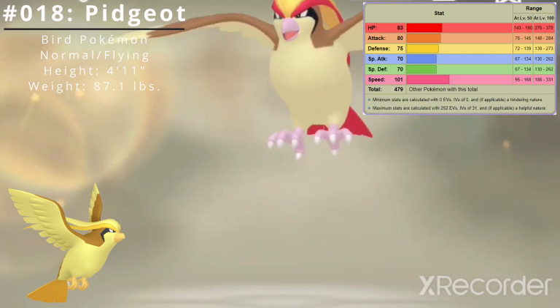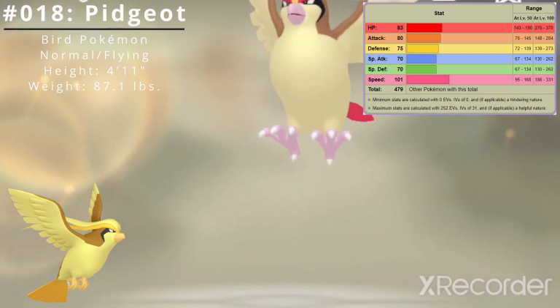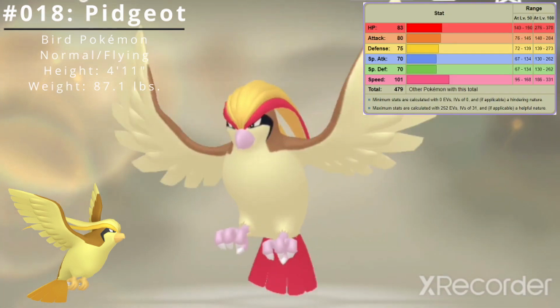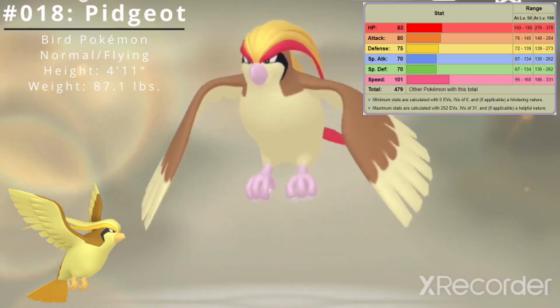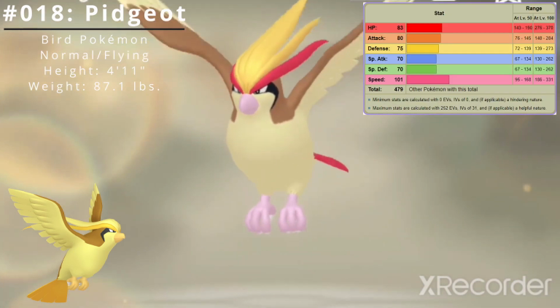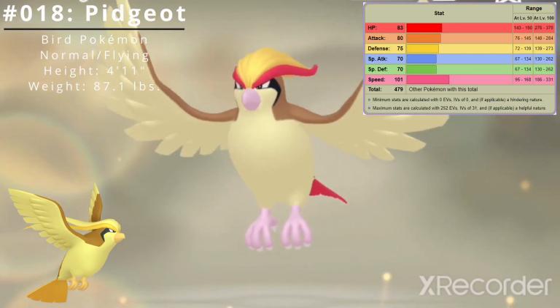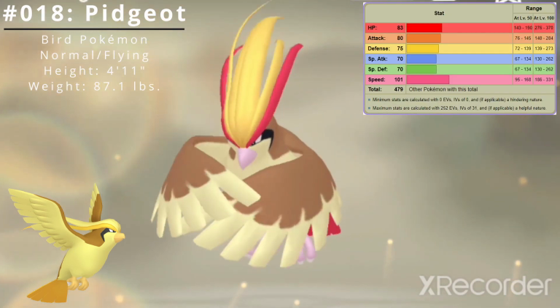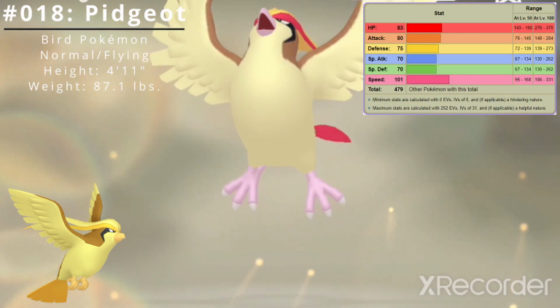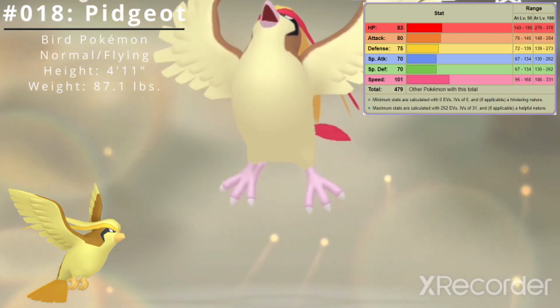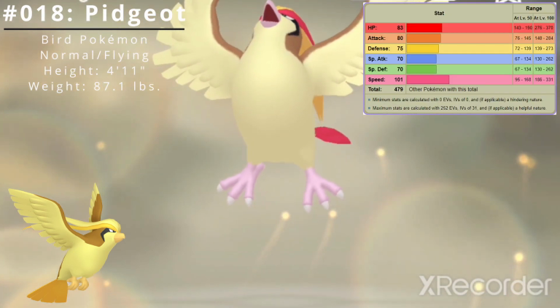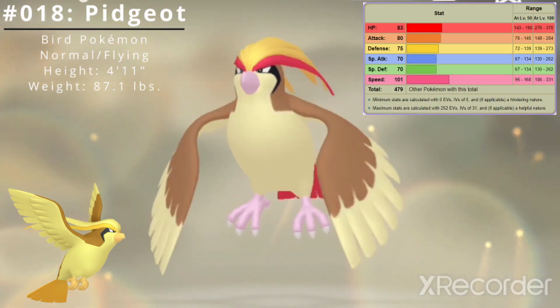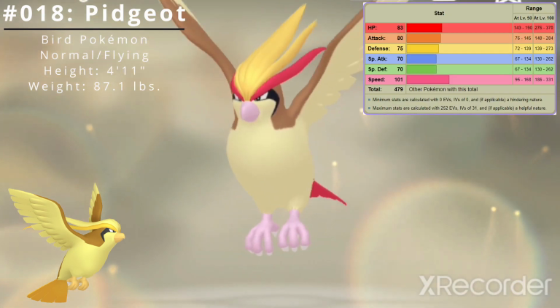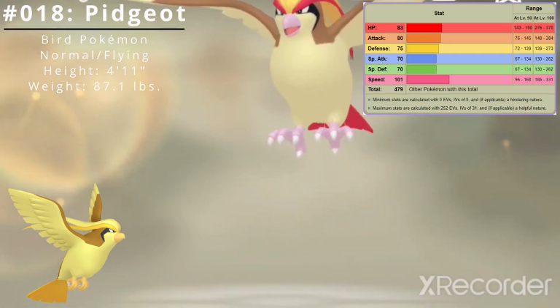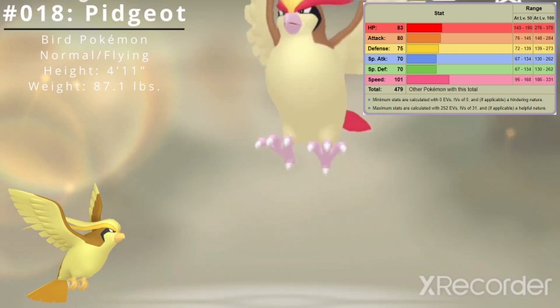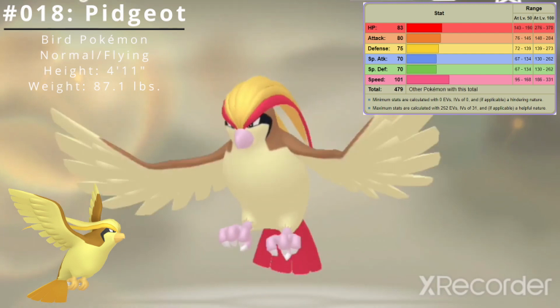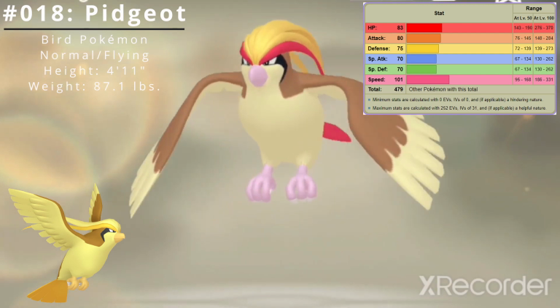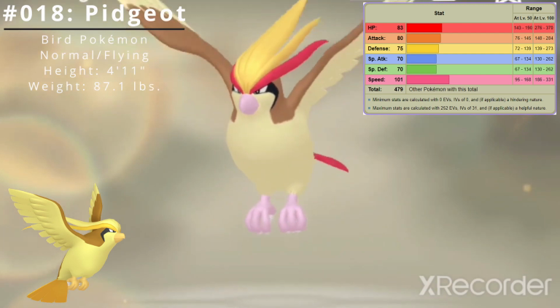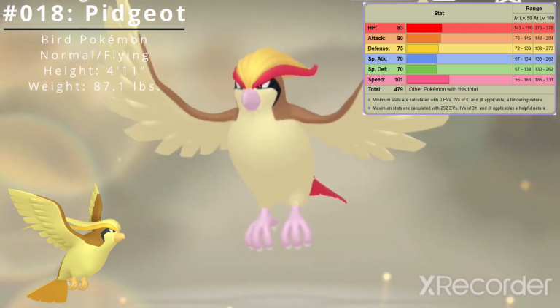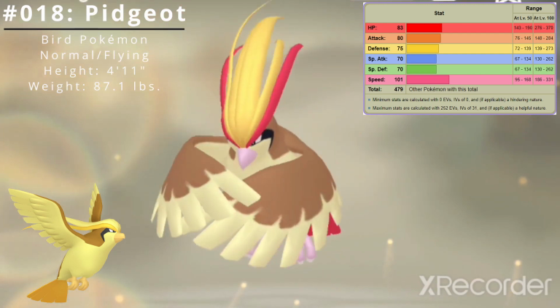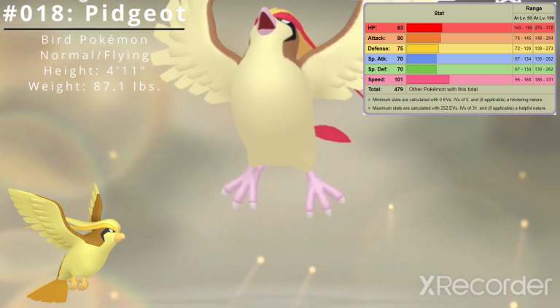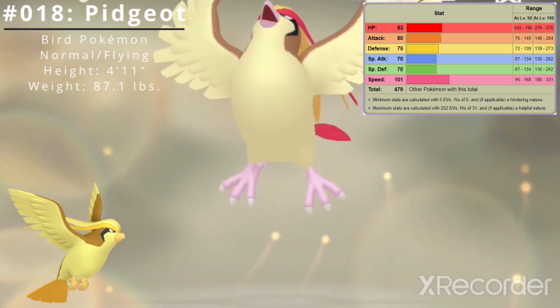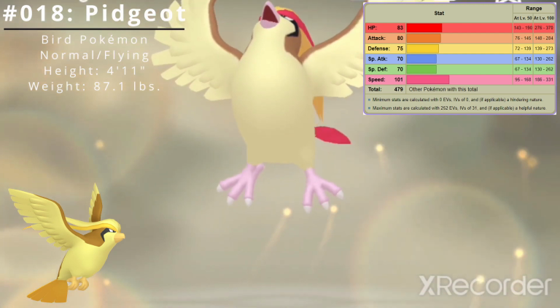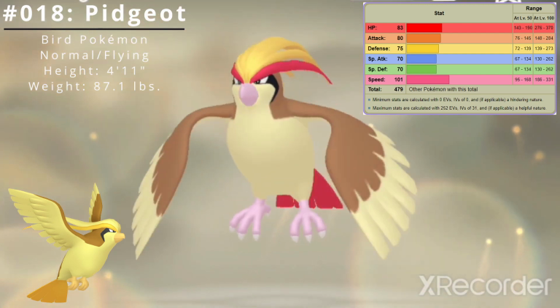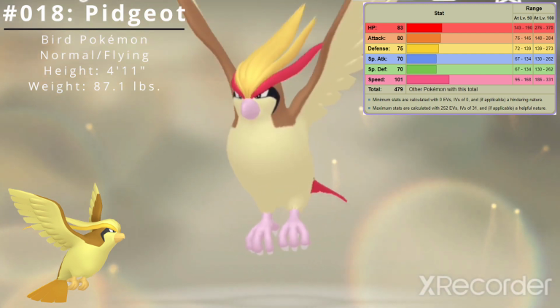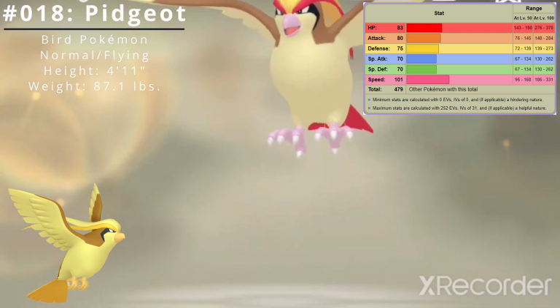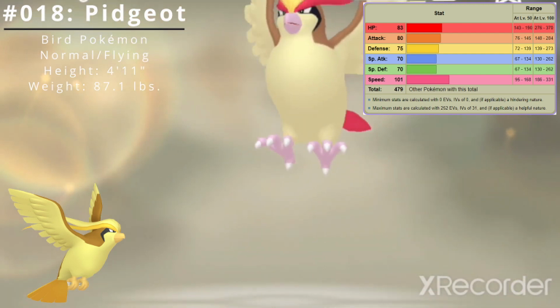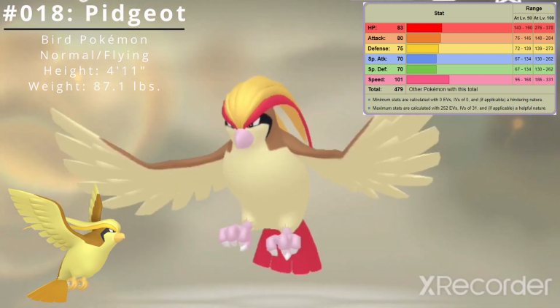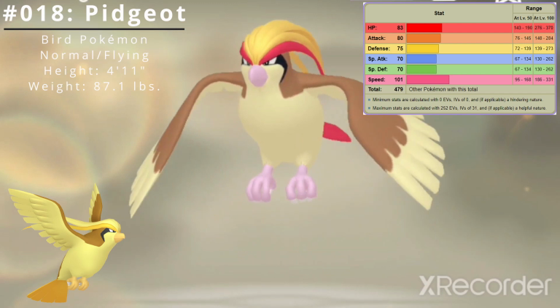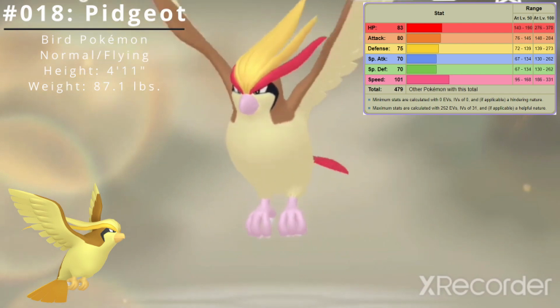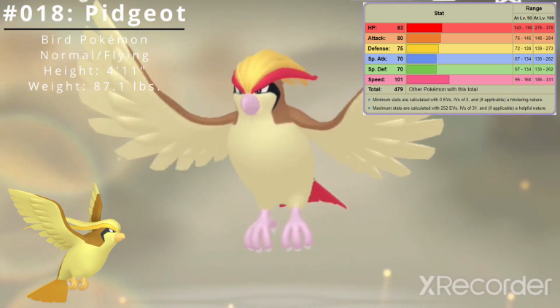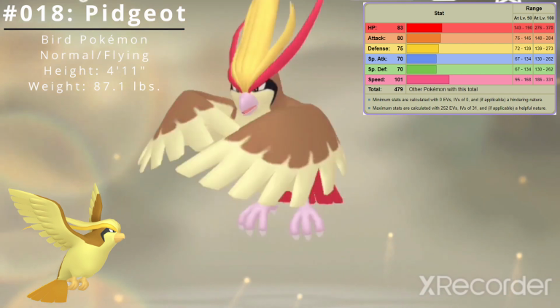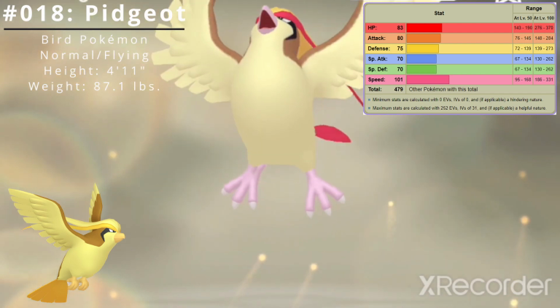Here are Pidgeot's base stats. Its best stat is Speed at 101, and its worst stats are Special Attack and Special Defense at 70. Pidgeot's base stat total is 479.